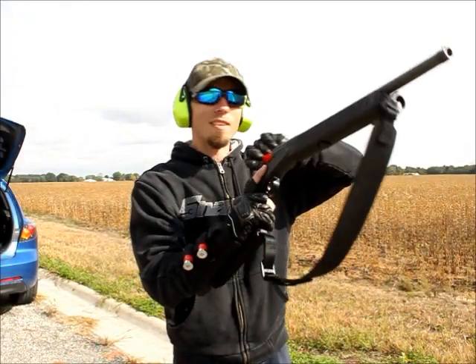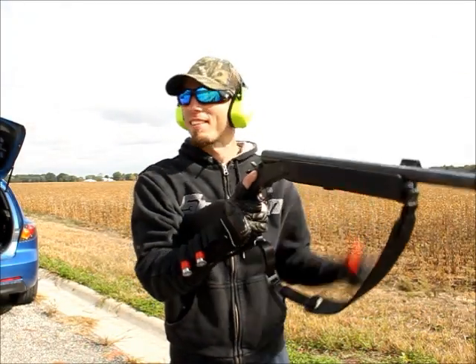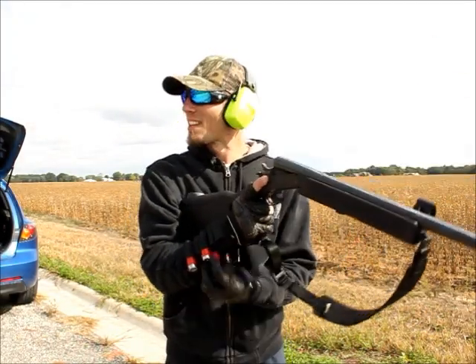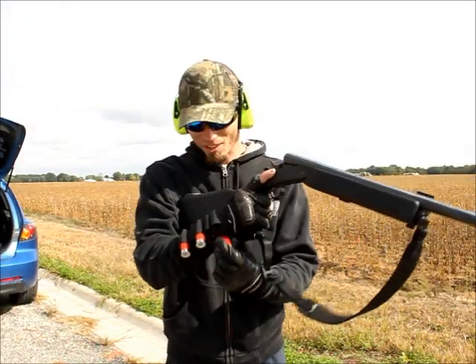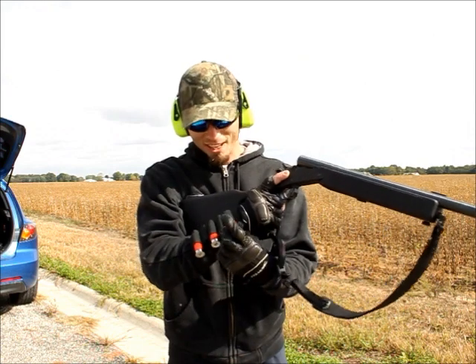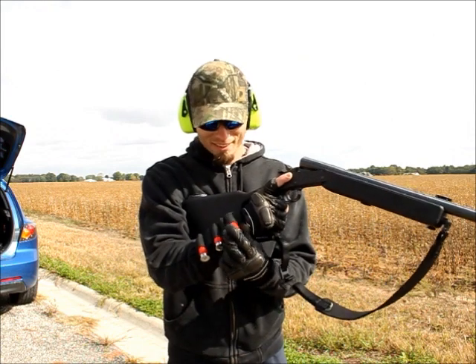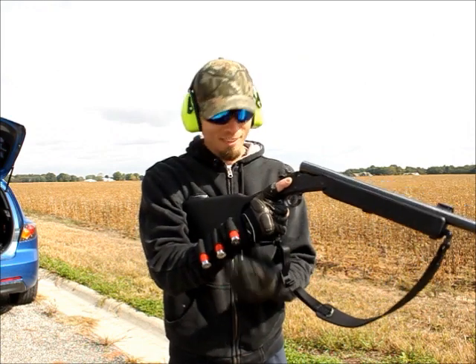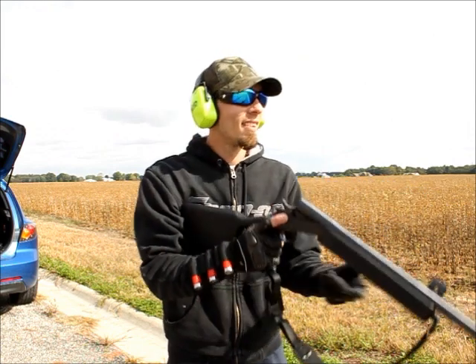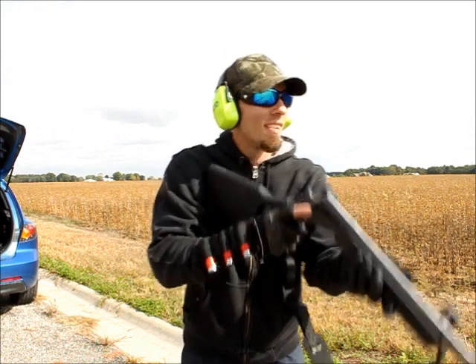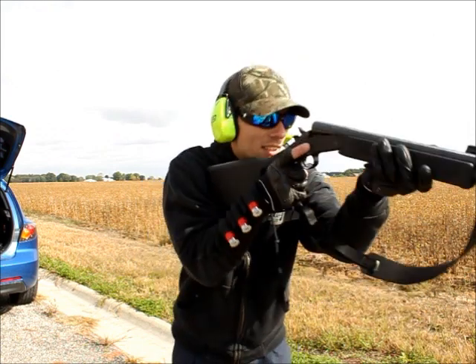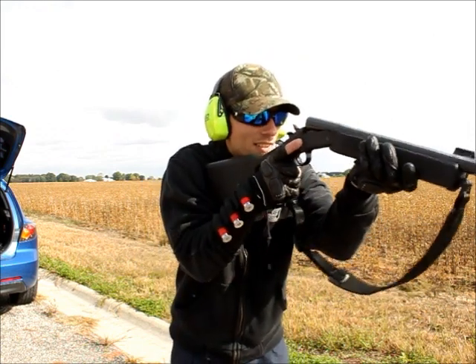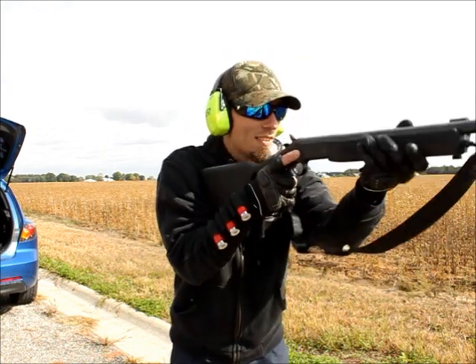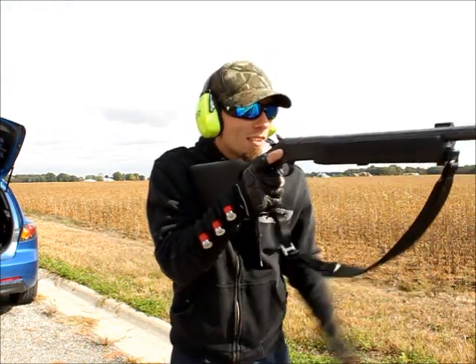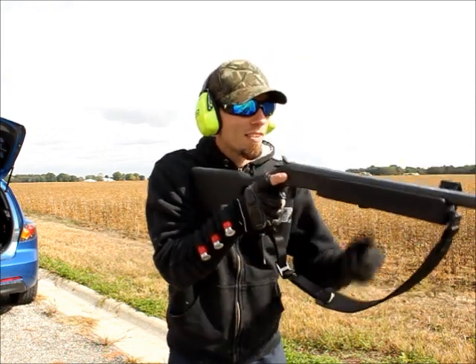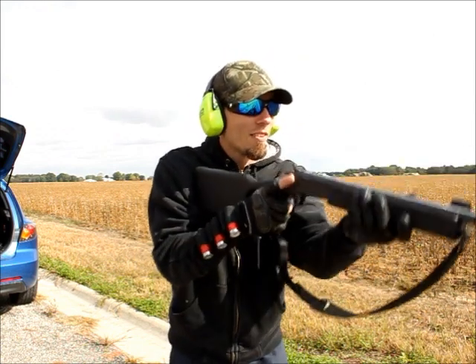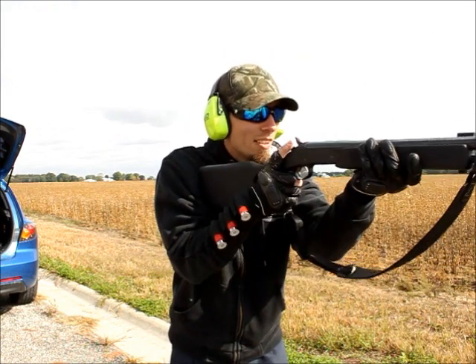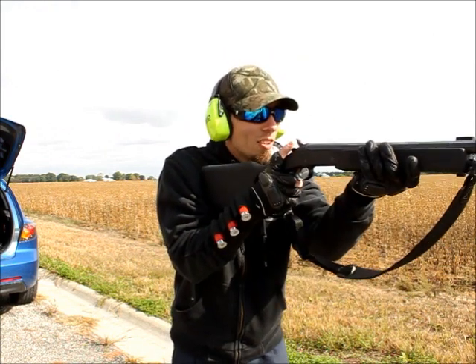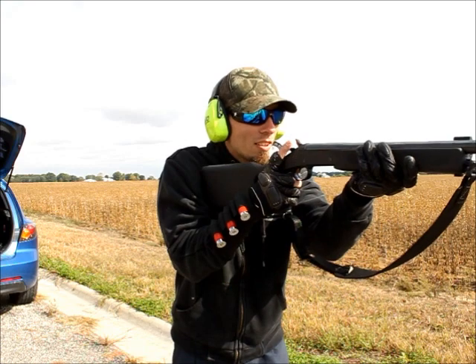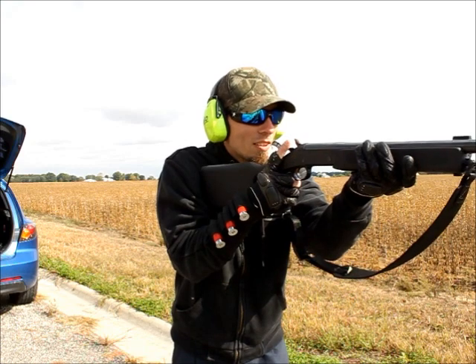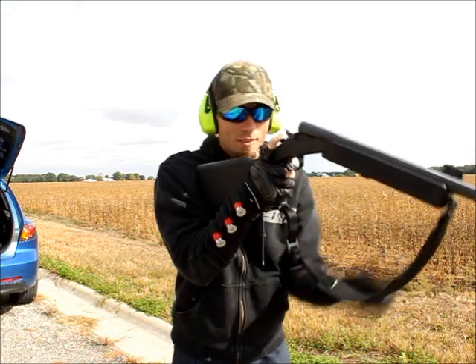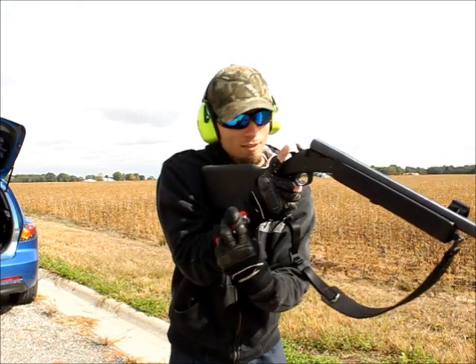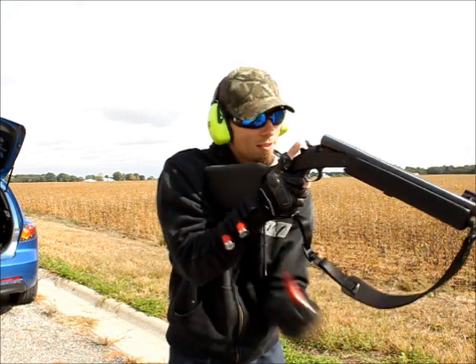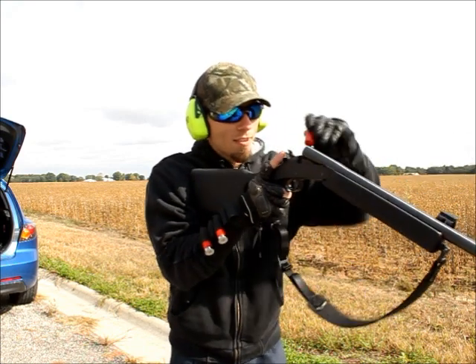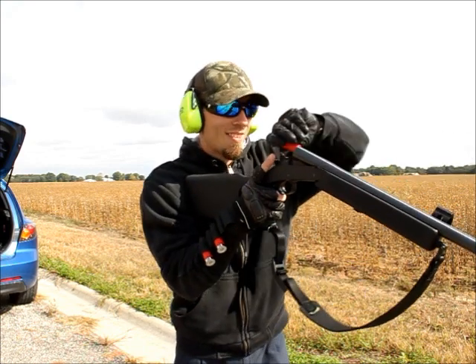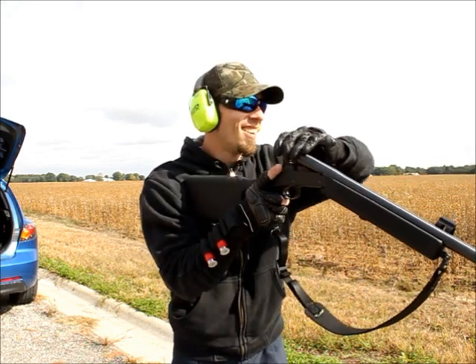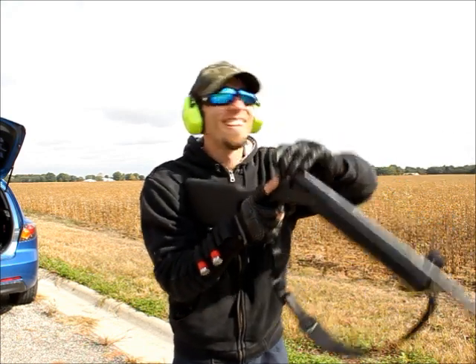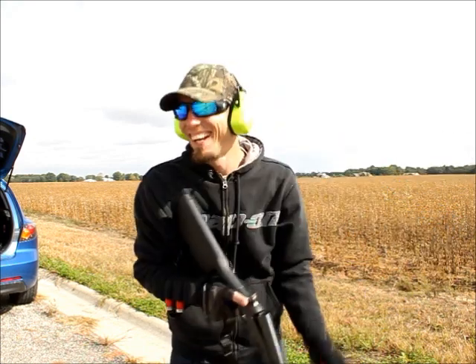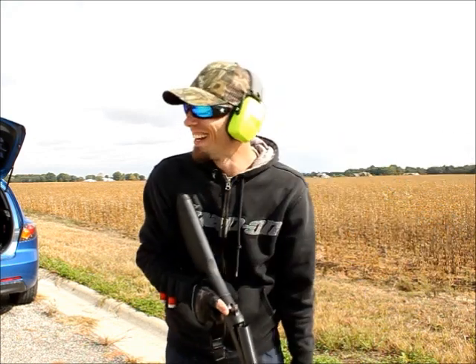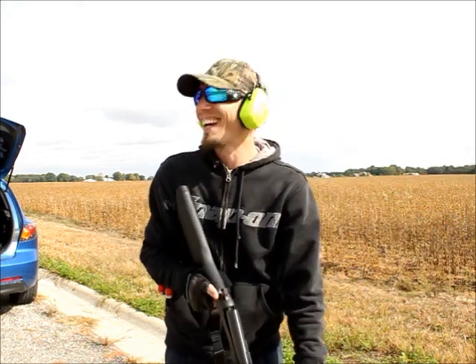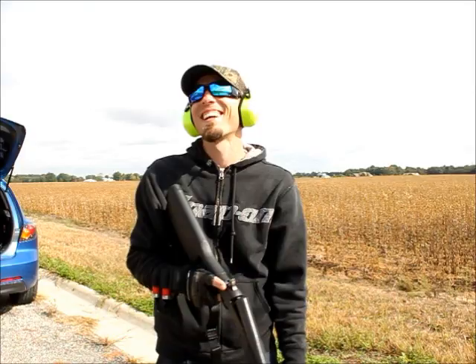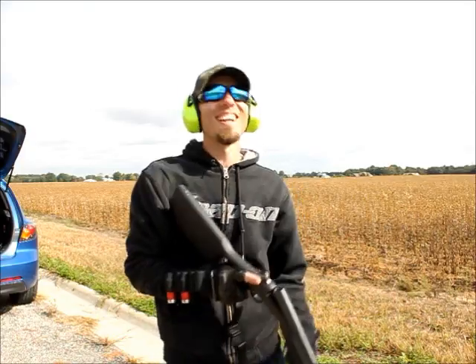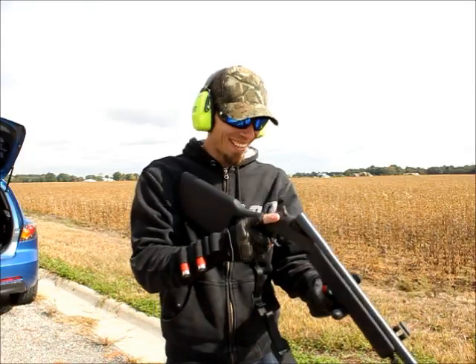Alright, see how this is going to work out. Ready? I got to work on that.